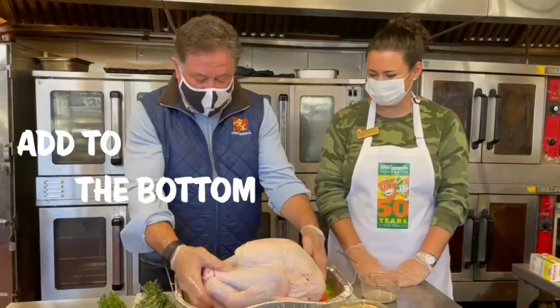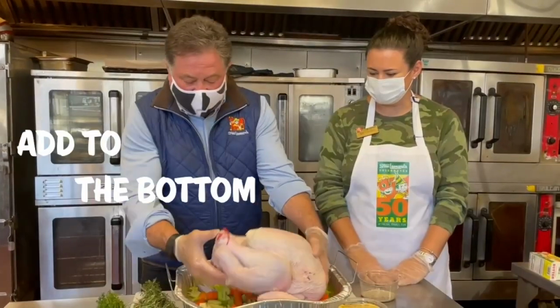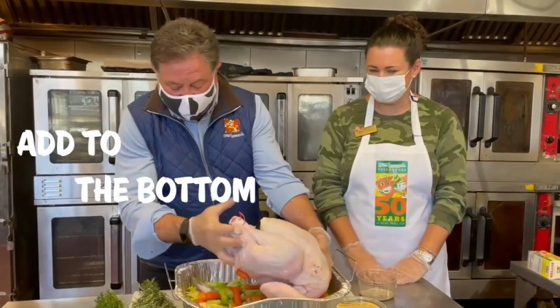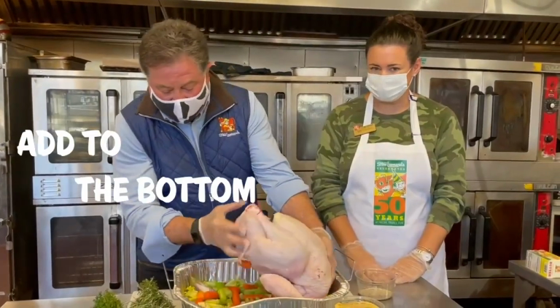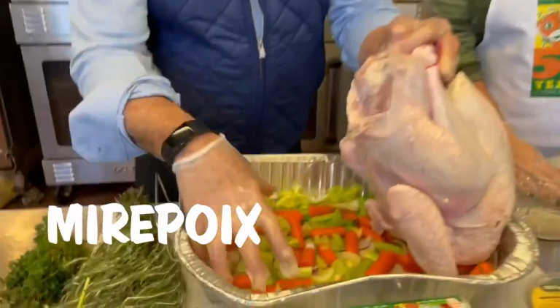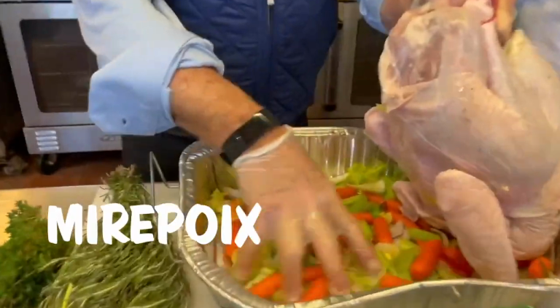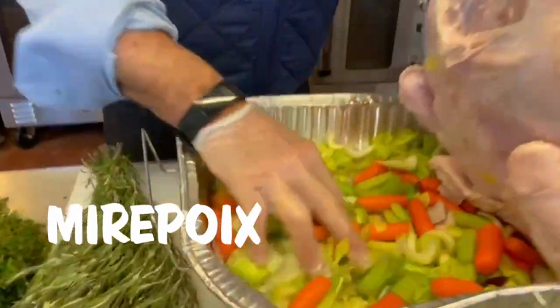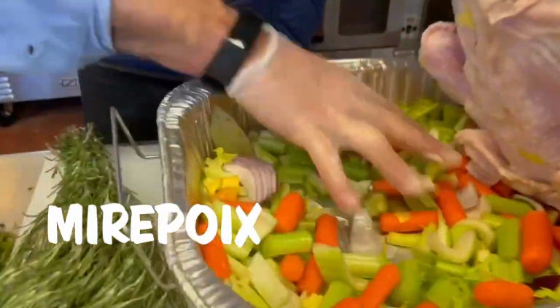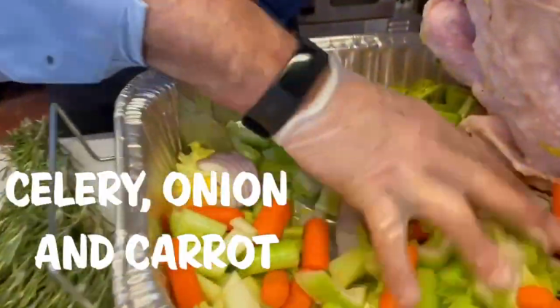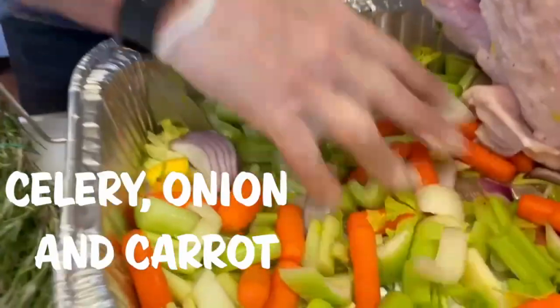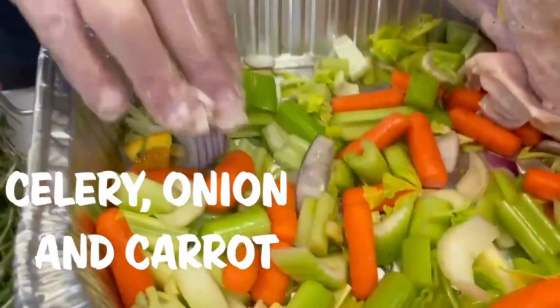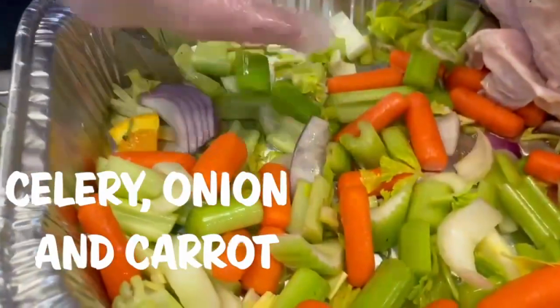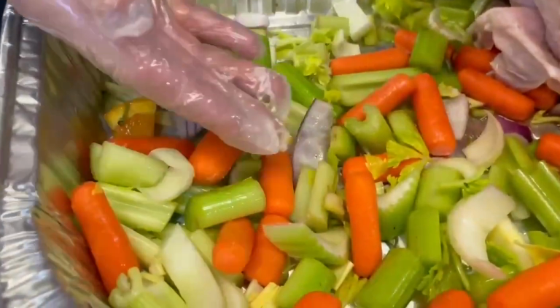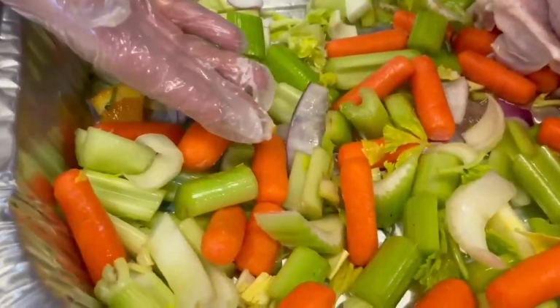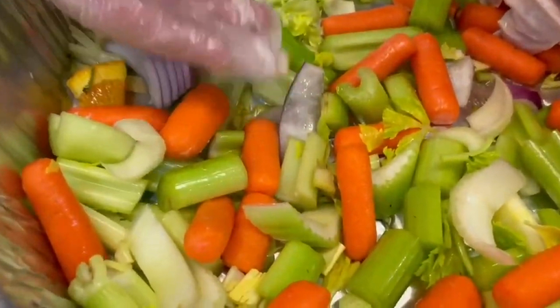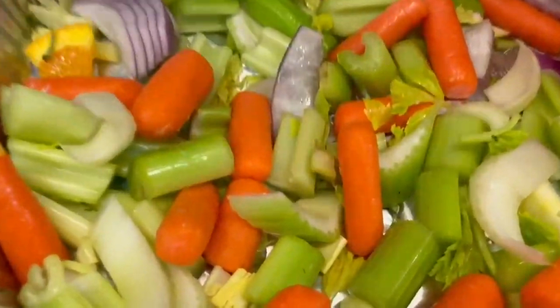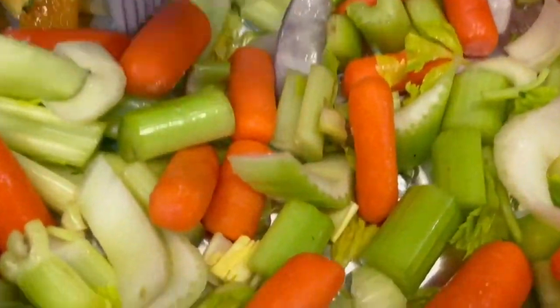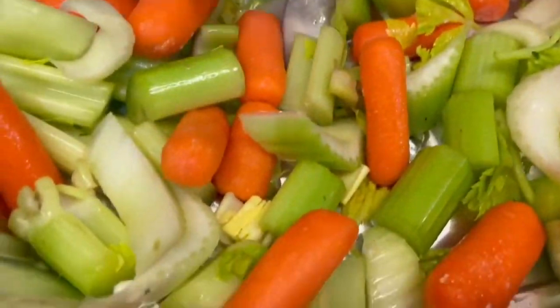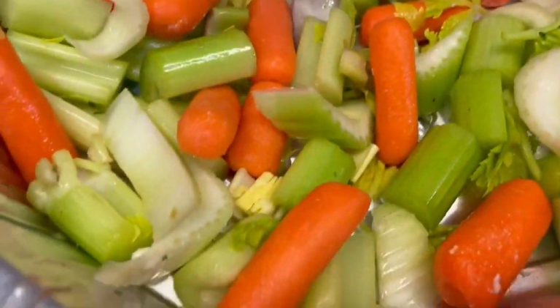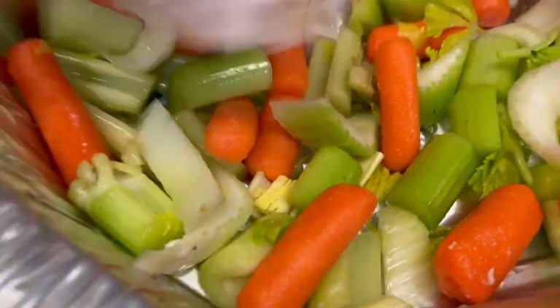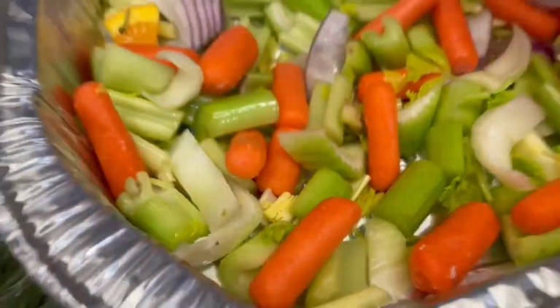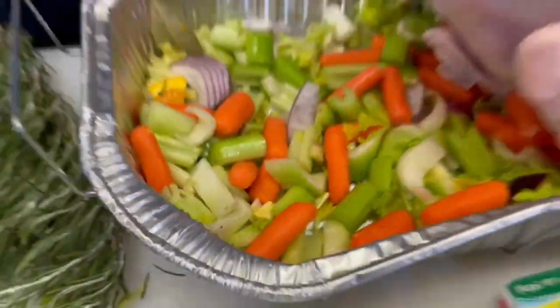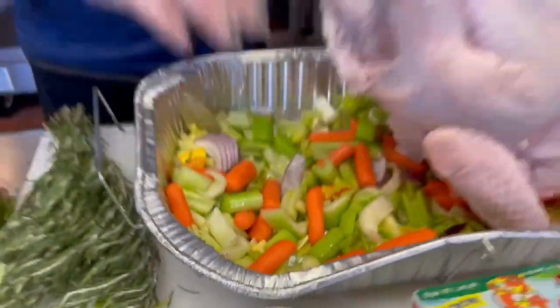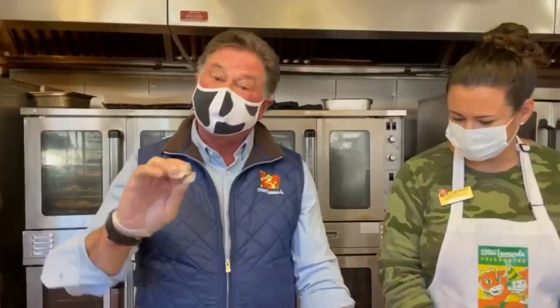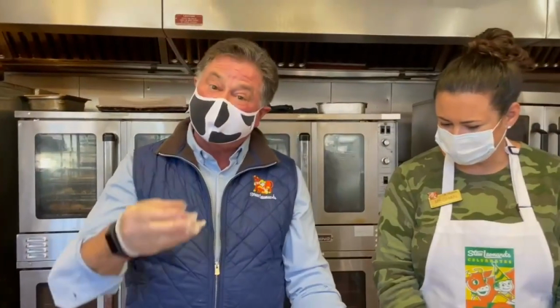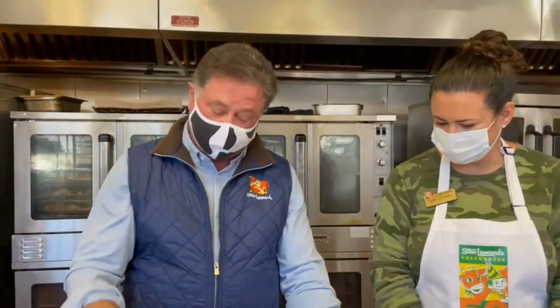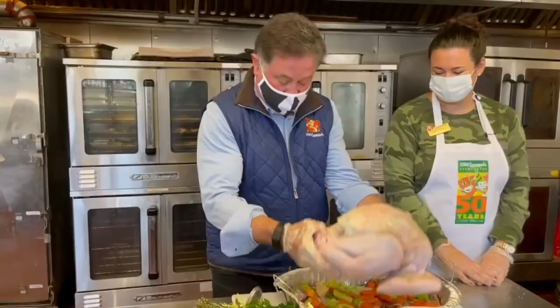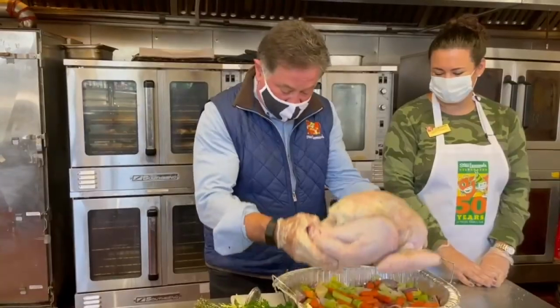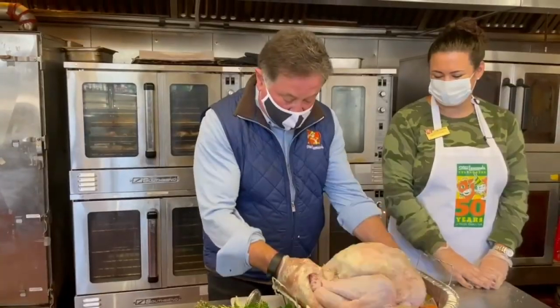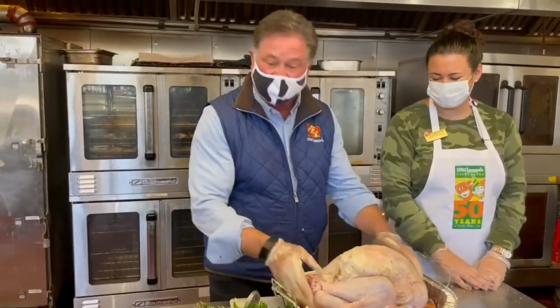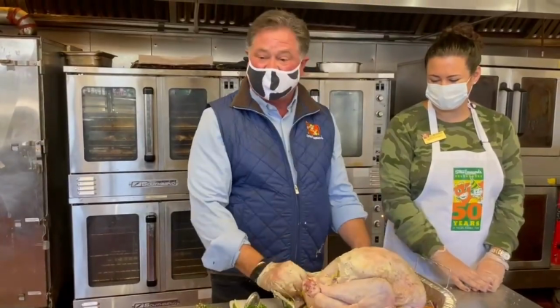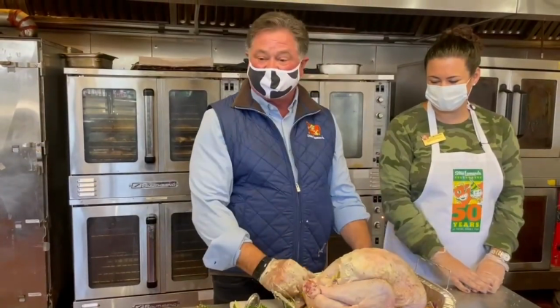Add to the bottom the mirepoix — celery, onion, carrot. The juices will drip and it'll have a really nice gravy to bake with it. Lay the turkey on top of it.